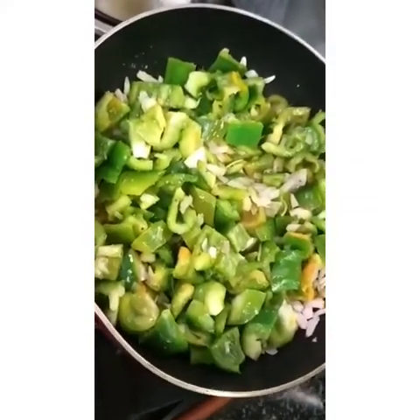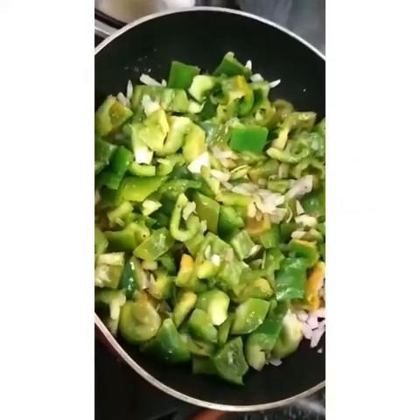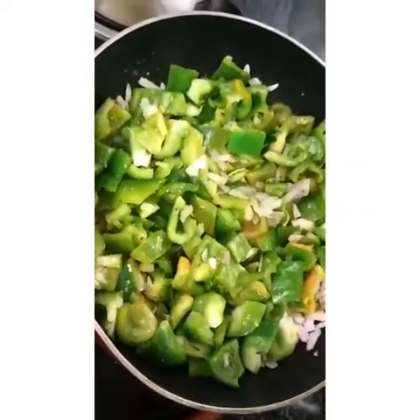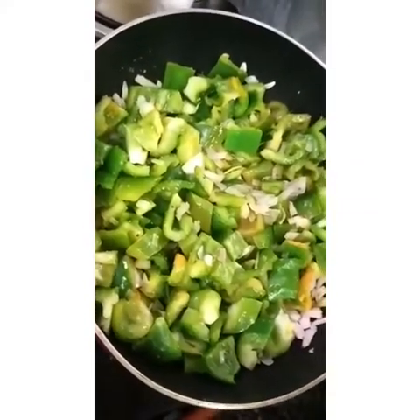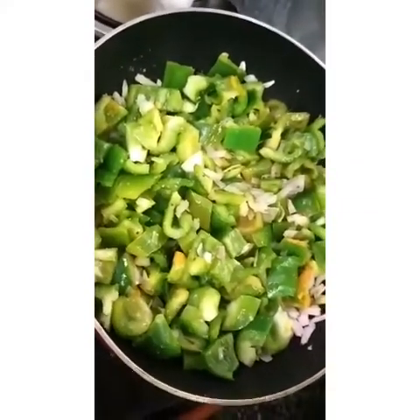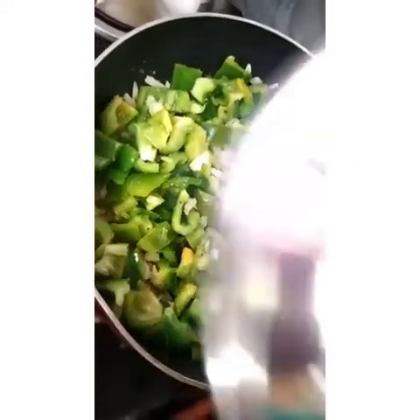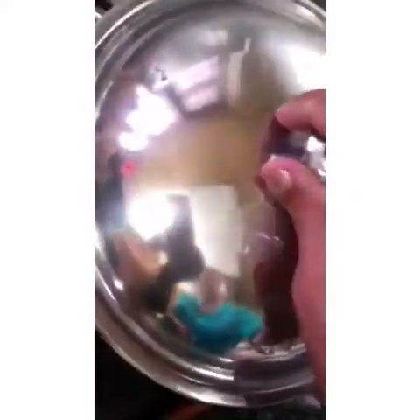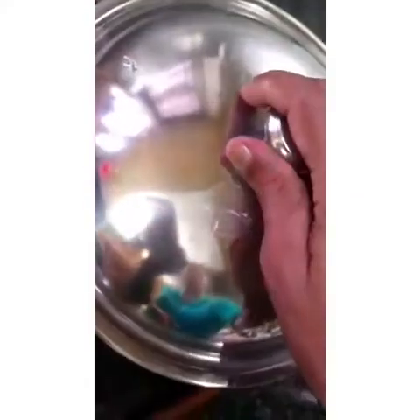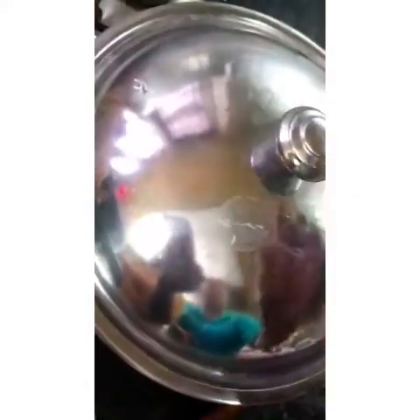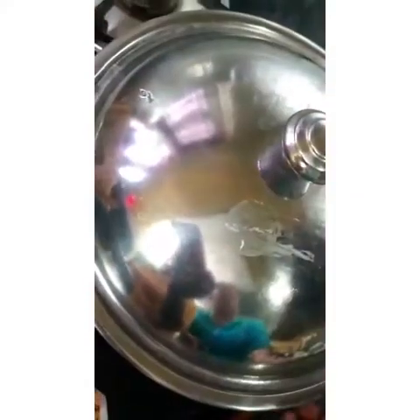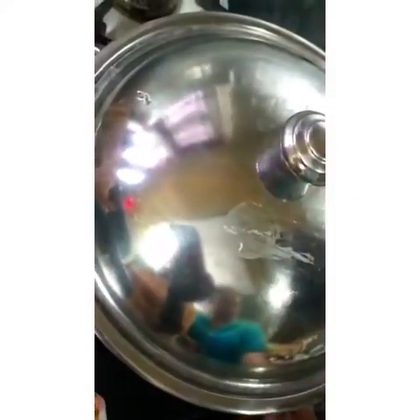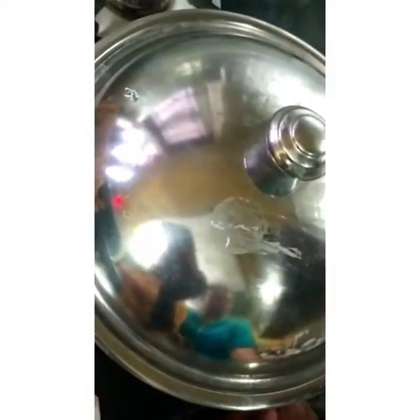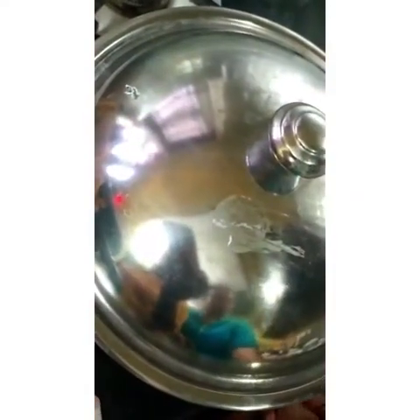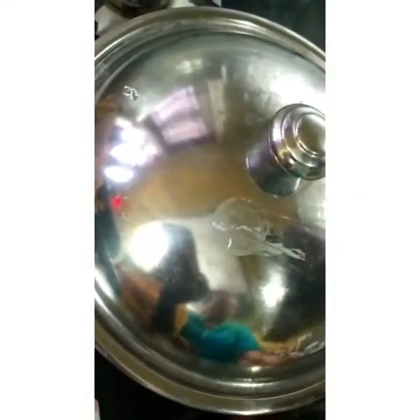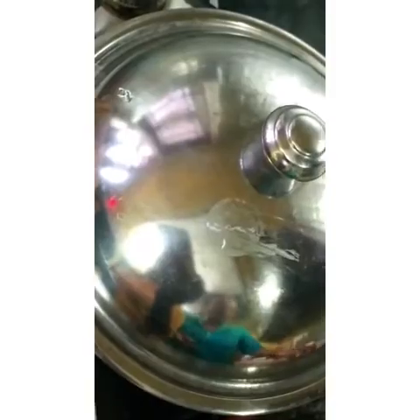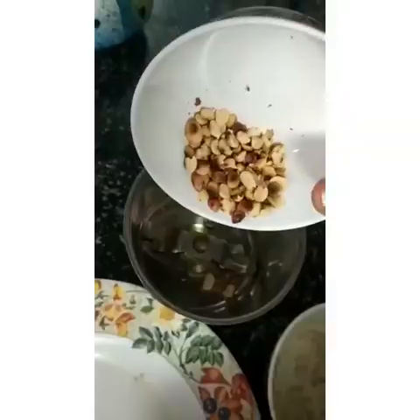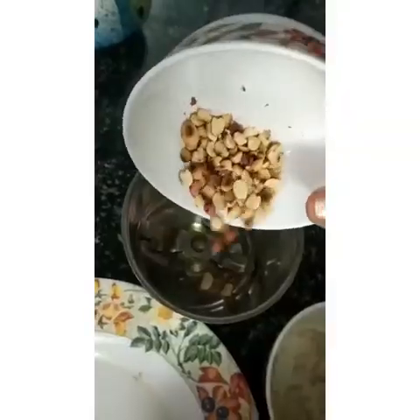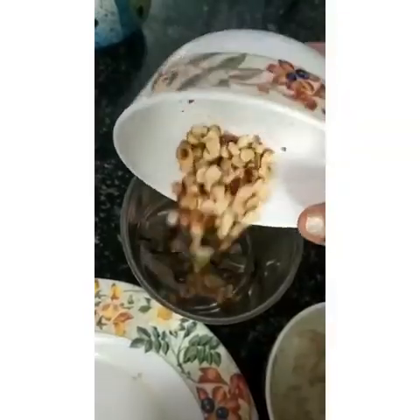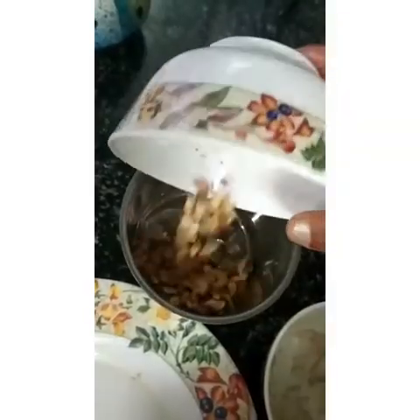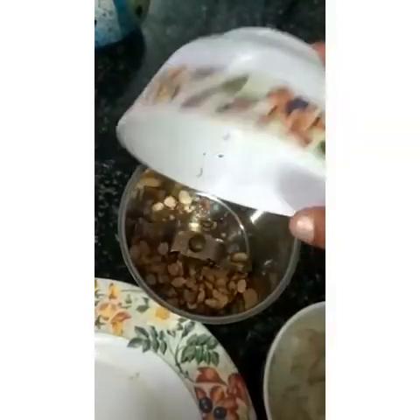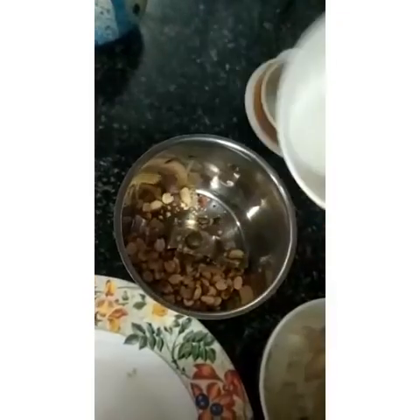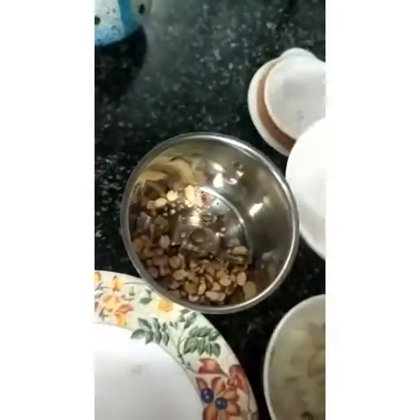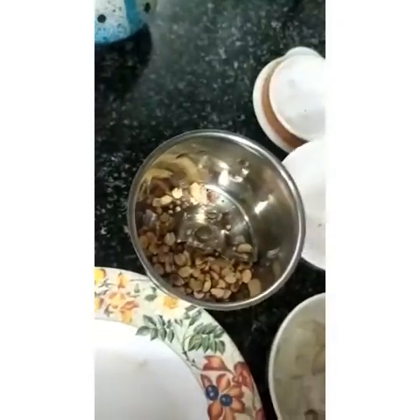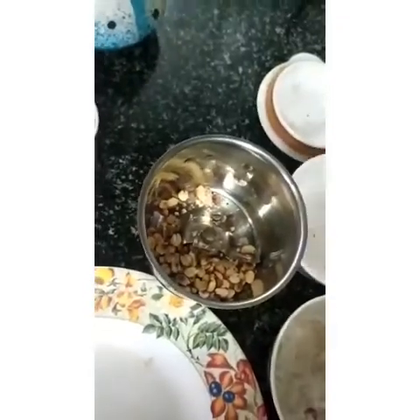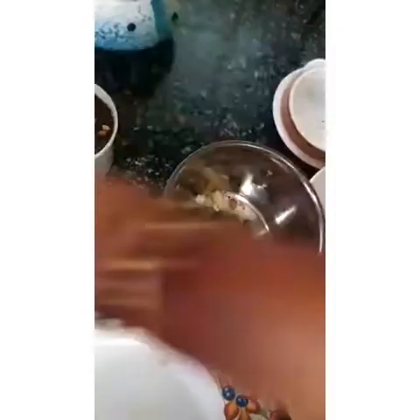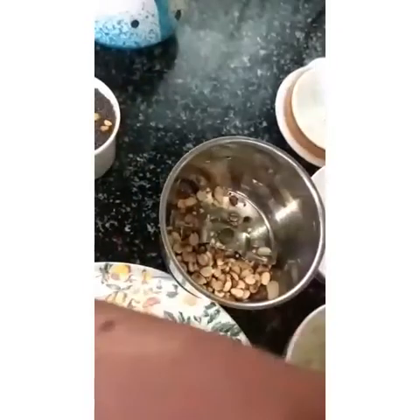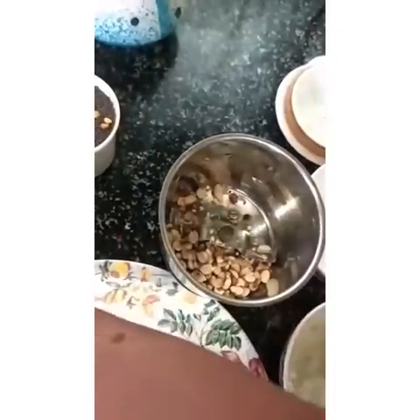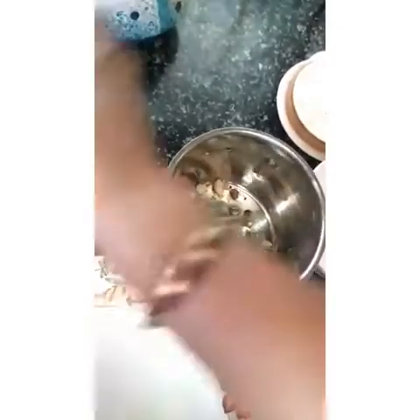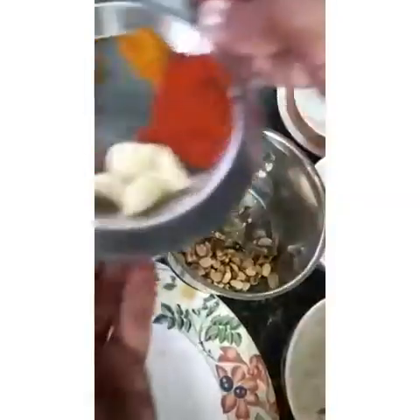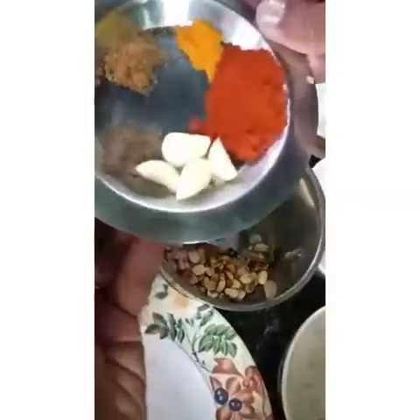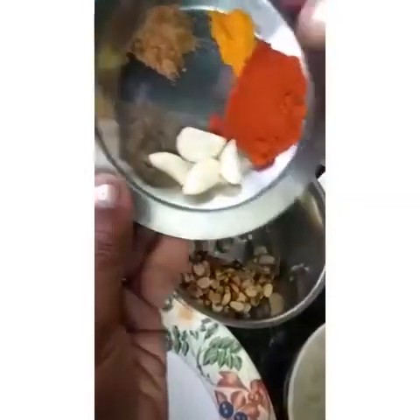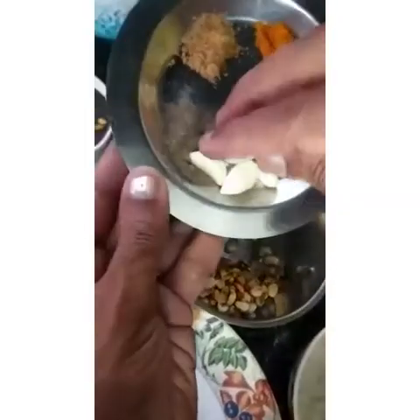The flame will be made with the masala. Now we will cook for 4 minutes.